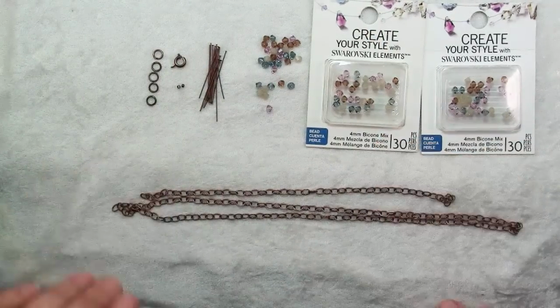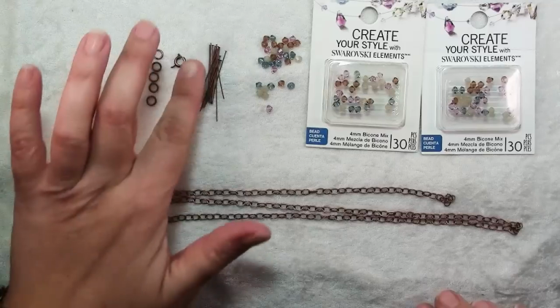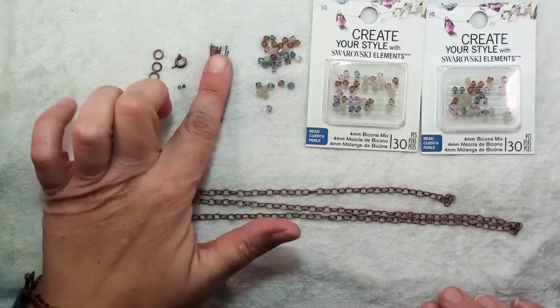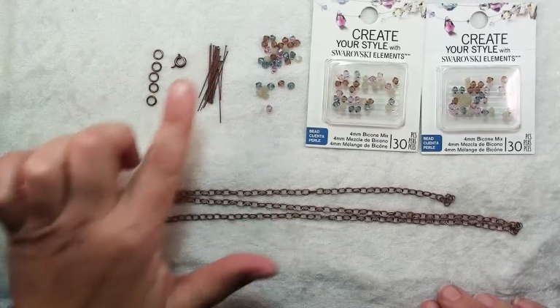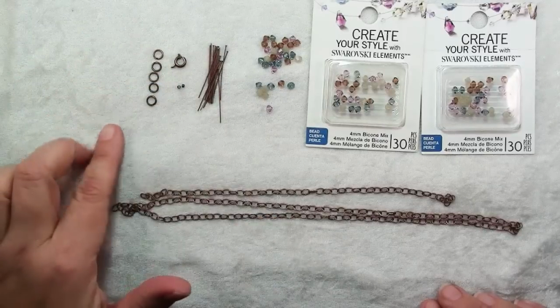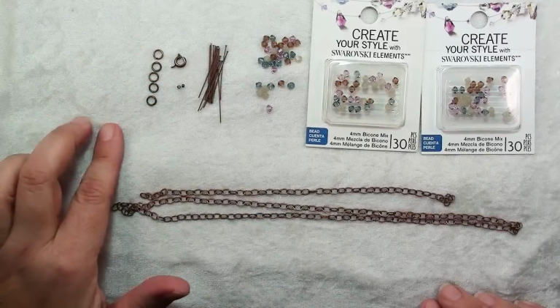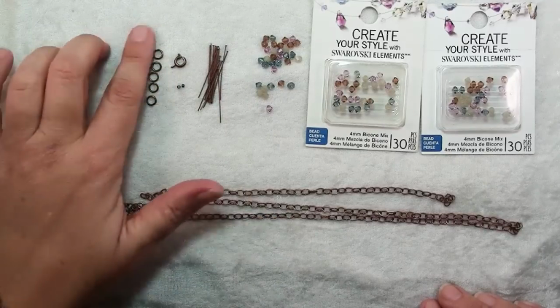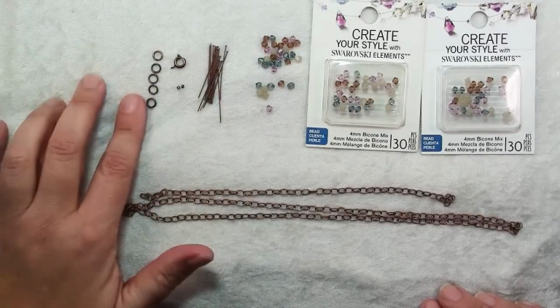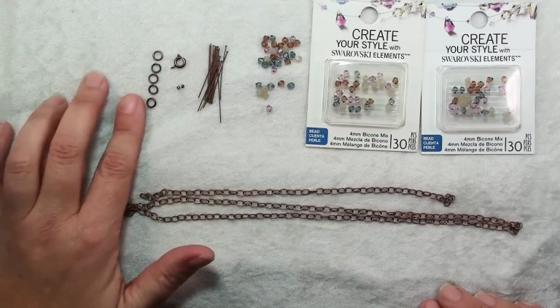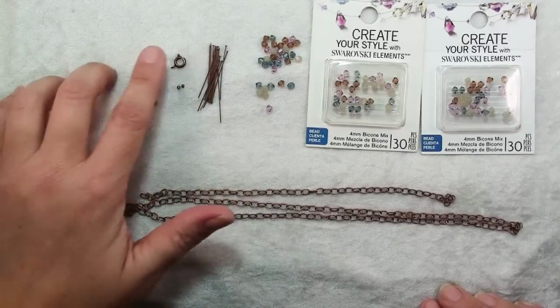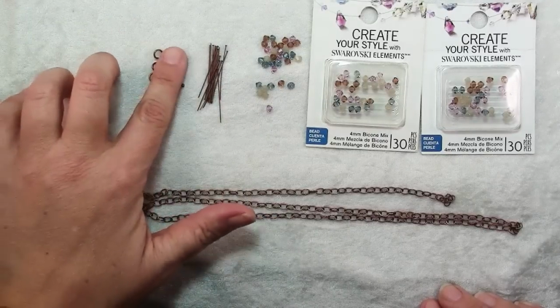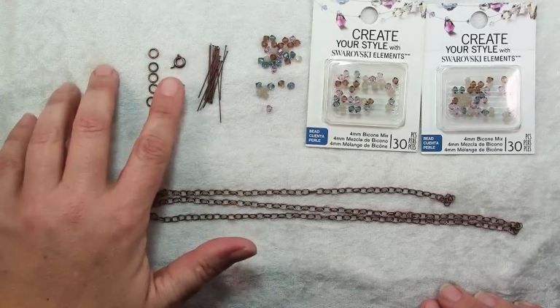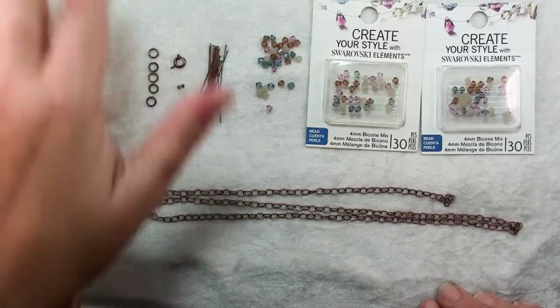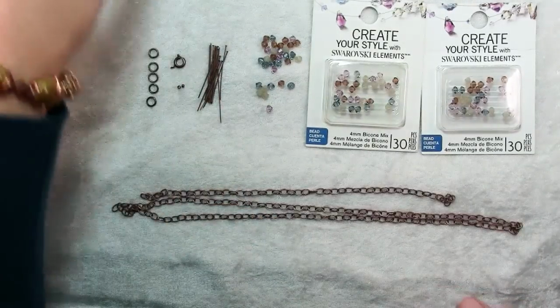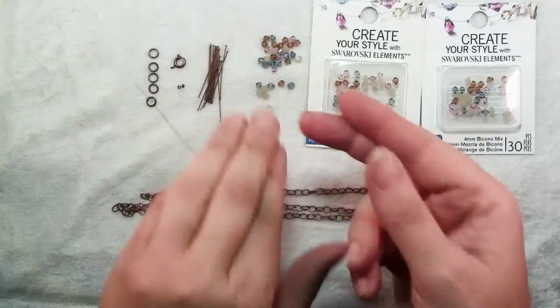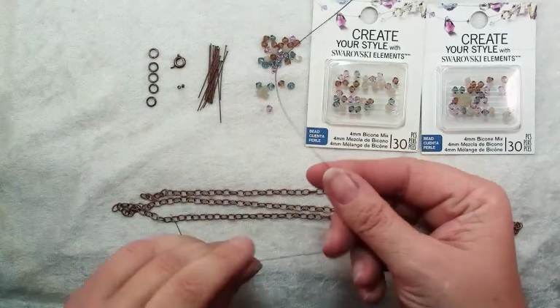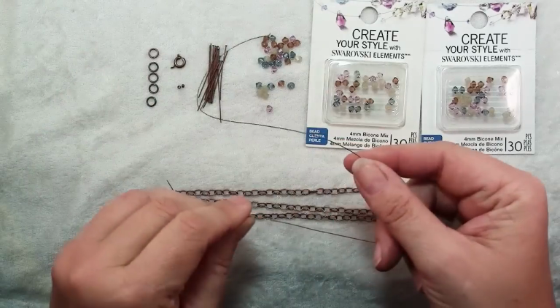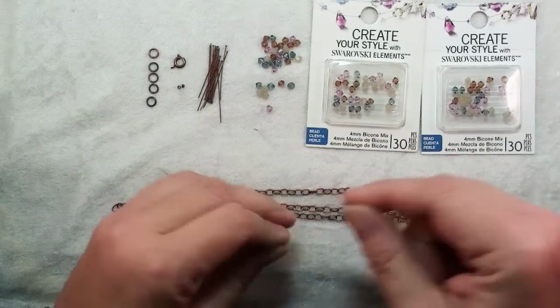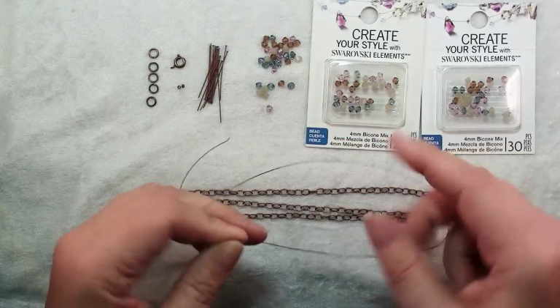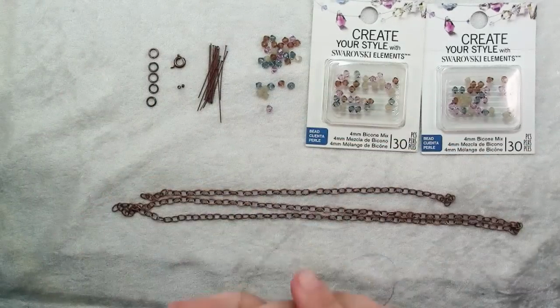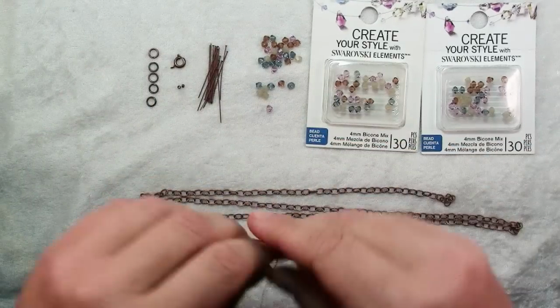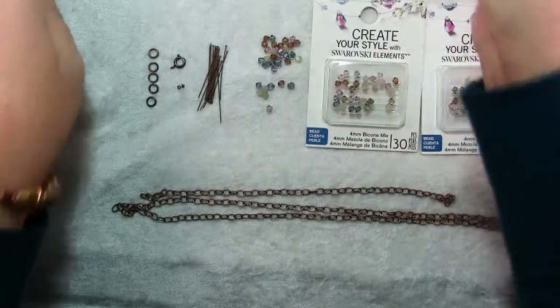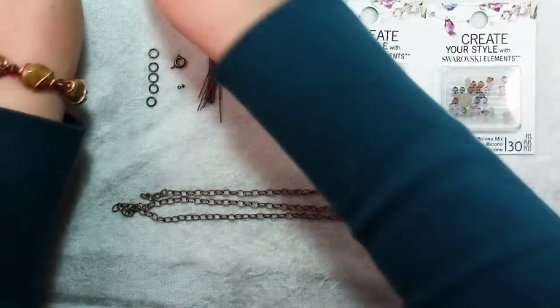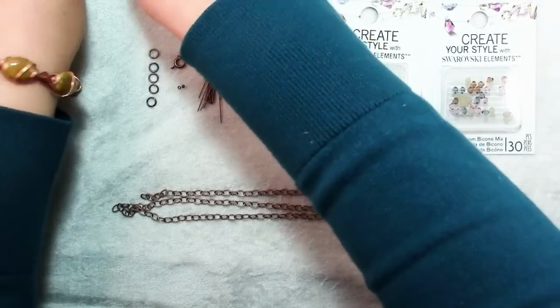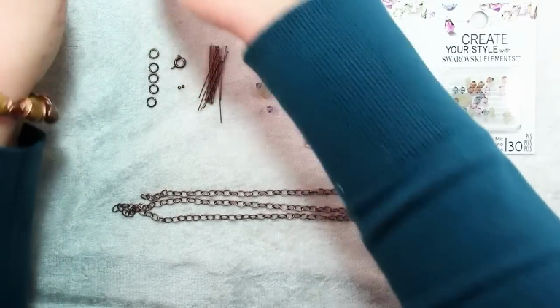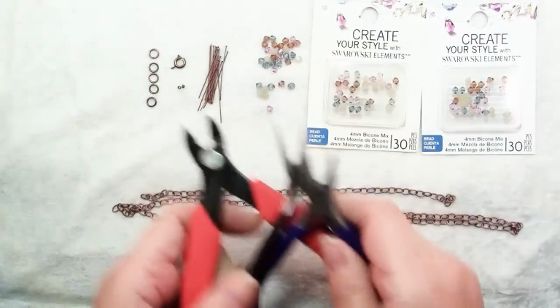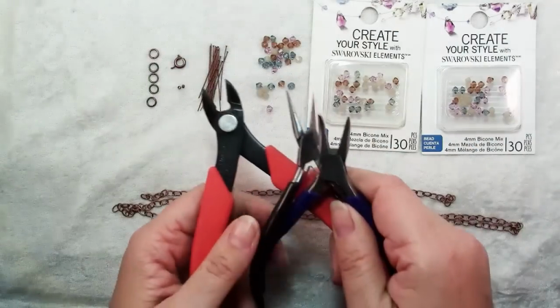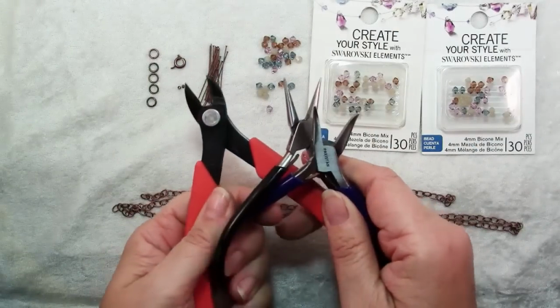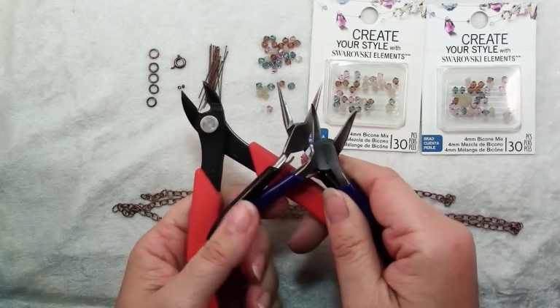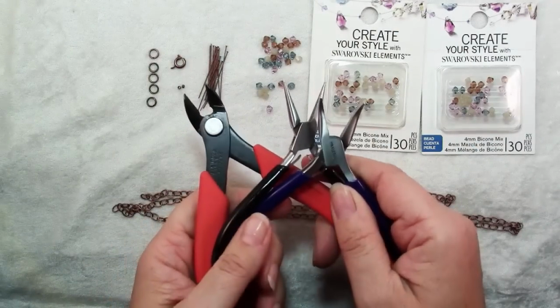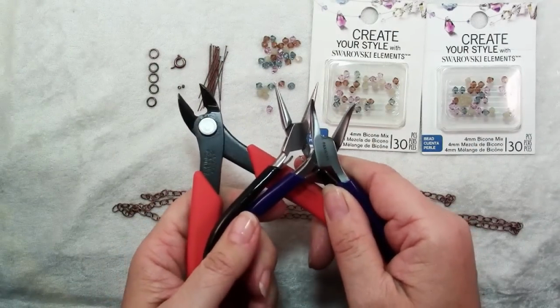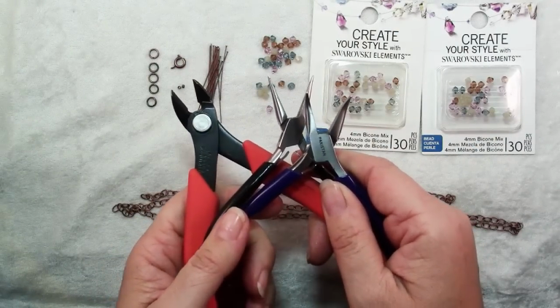You'll also need 16 head pins, 5 jump rings, a clasp, 2 crimps, and a 15 inch piece of bead stringing wire. For tools all you'll need are some wire cutters and chain nose pliers.